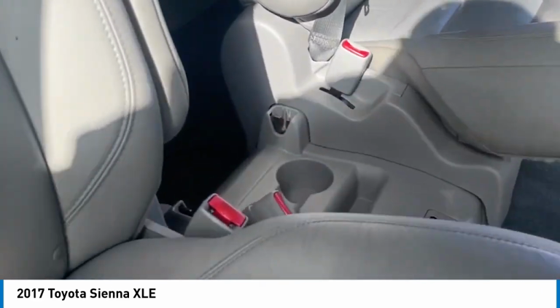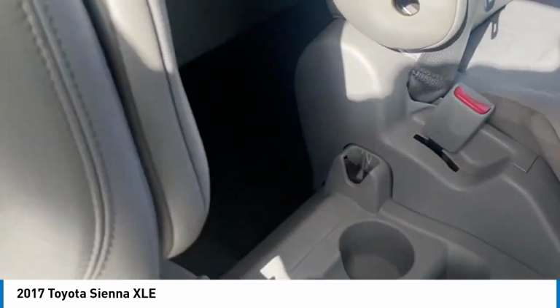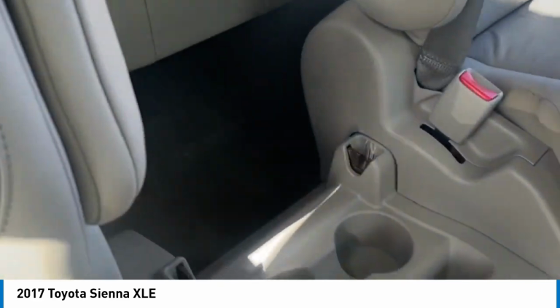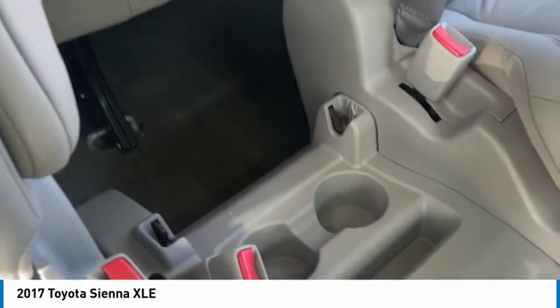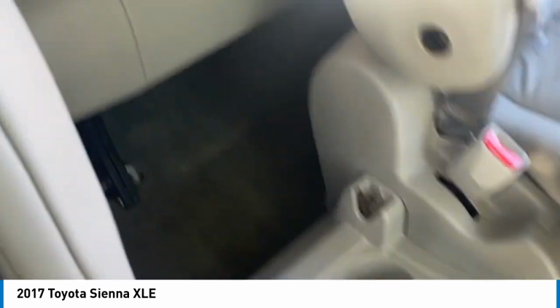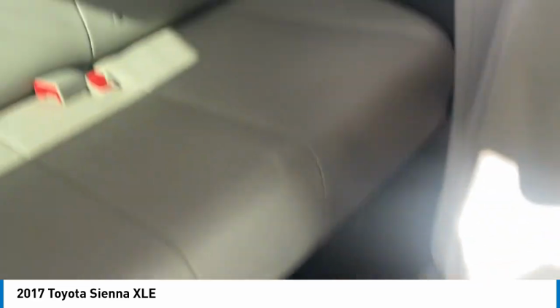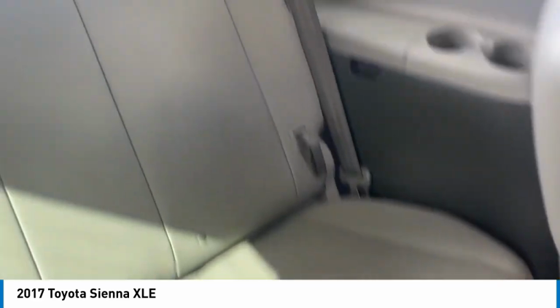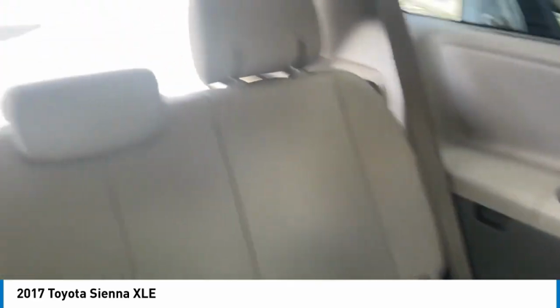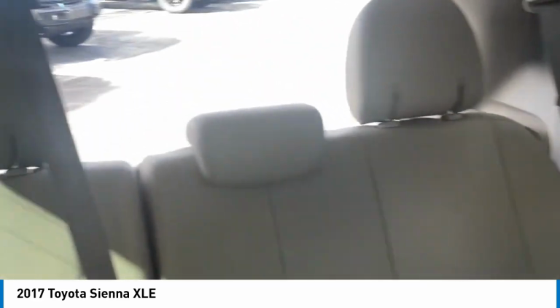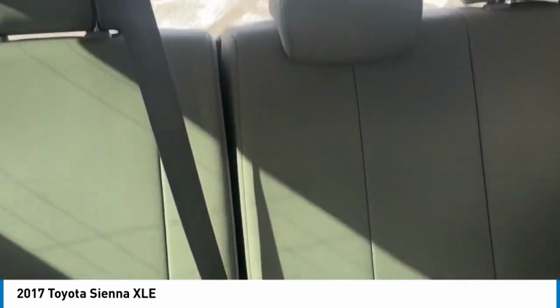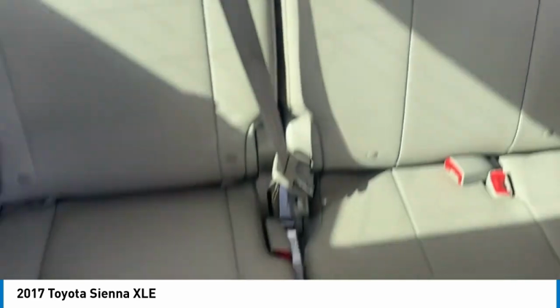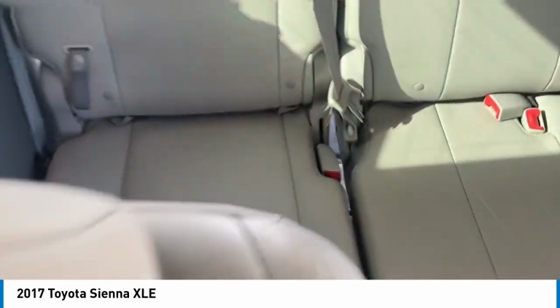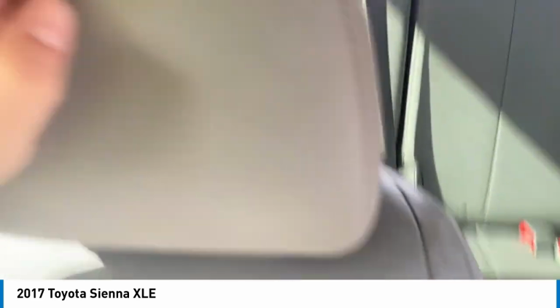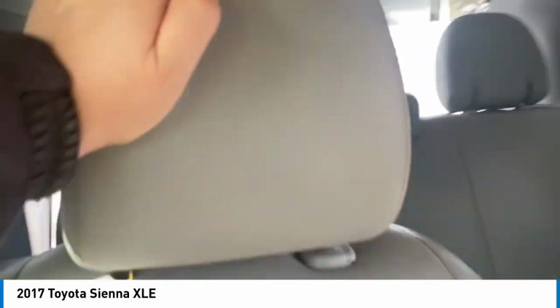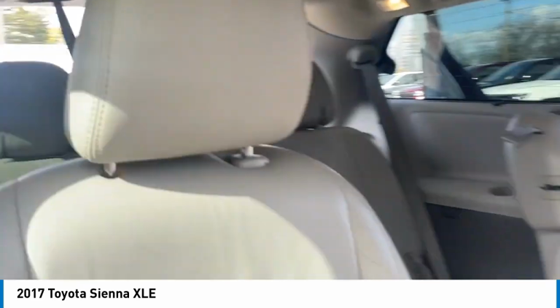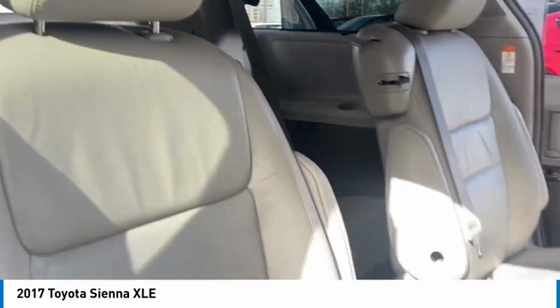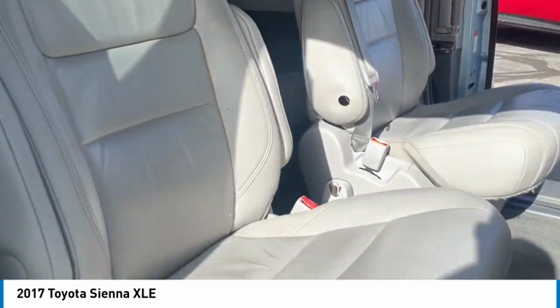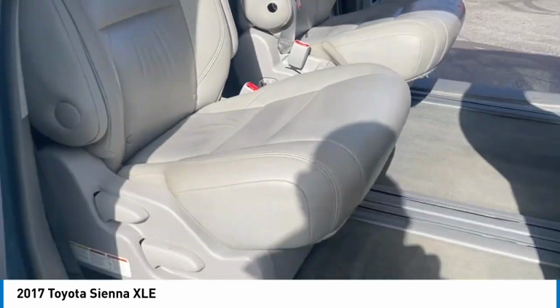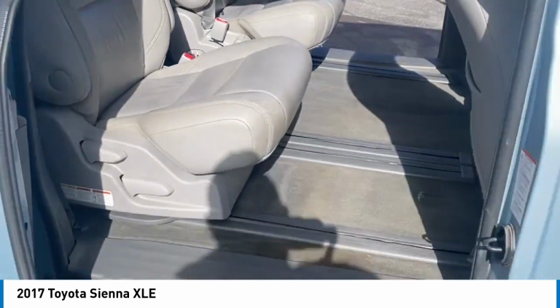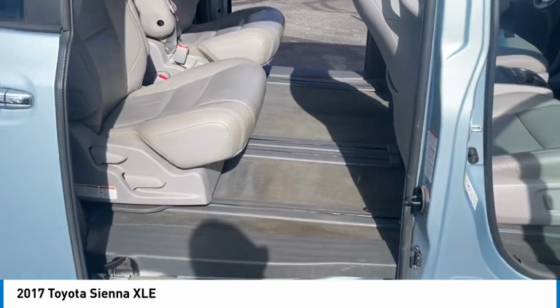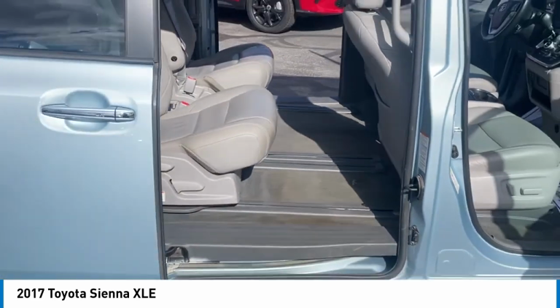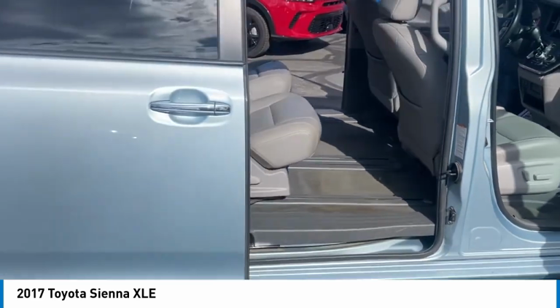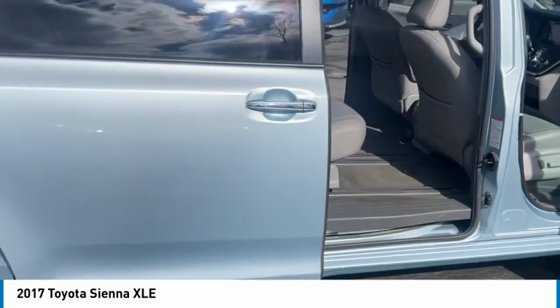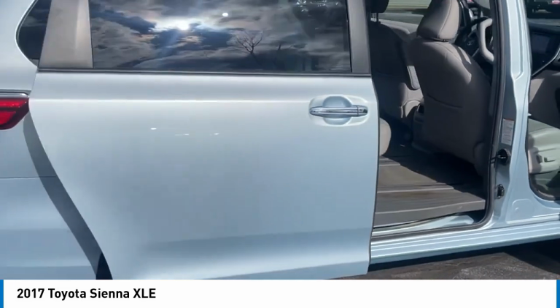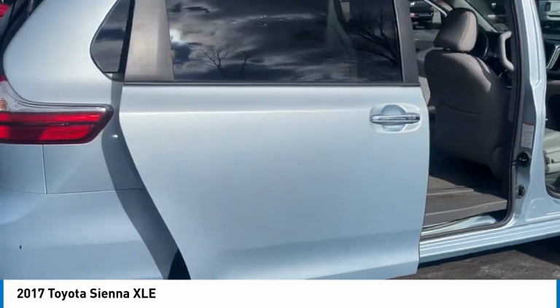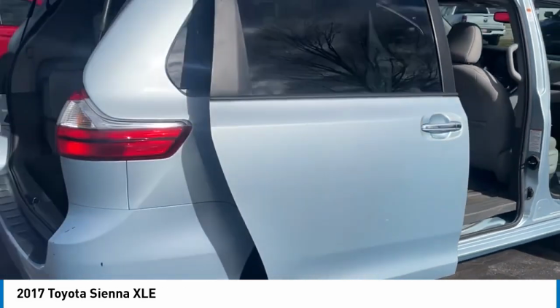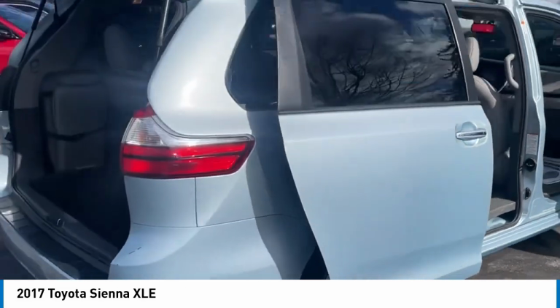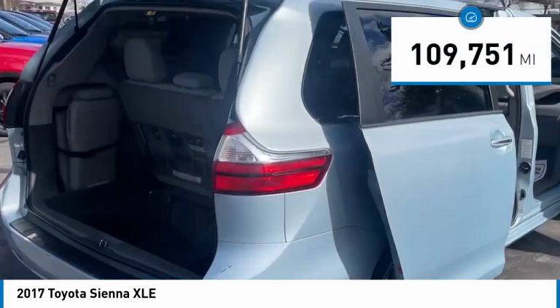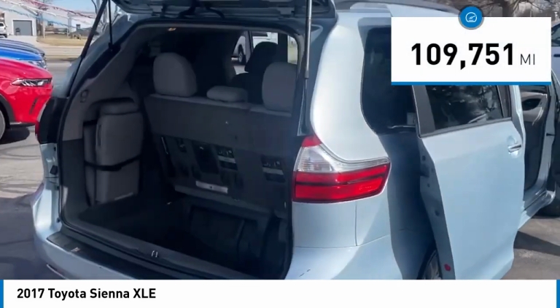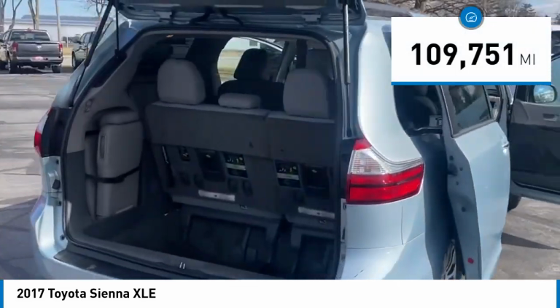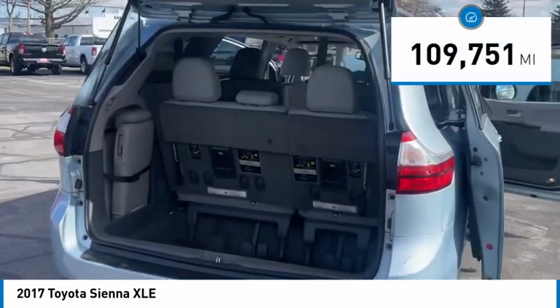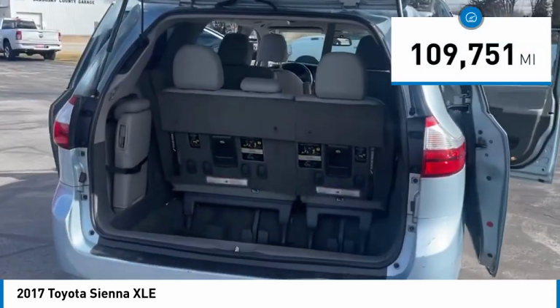Add a refined and fuel-efficient V6 engine, a smooth ride, and upscale interior accommodations to the mix, and it's easy to see that Sienna is built with the whole family in mind. This vehicle has less than 110,000 miles.